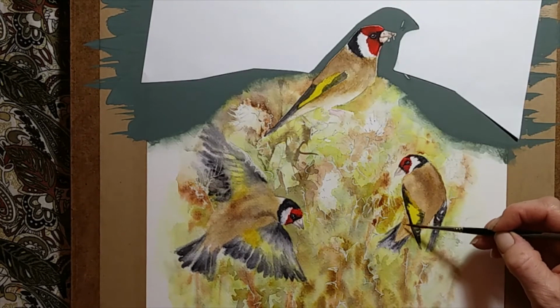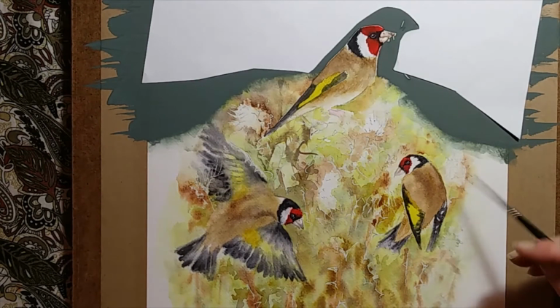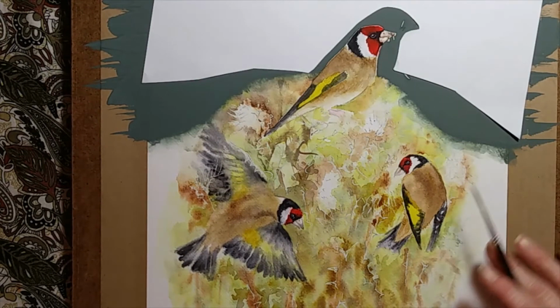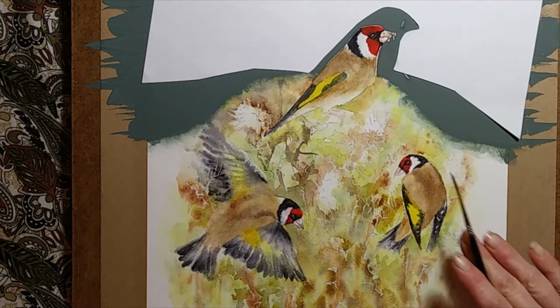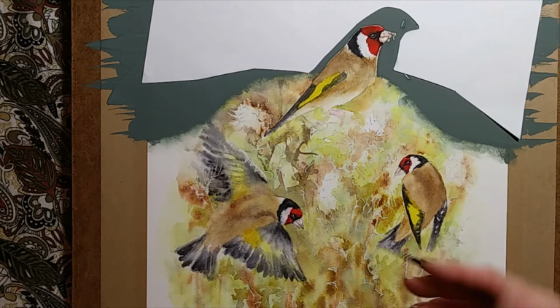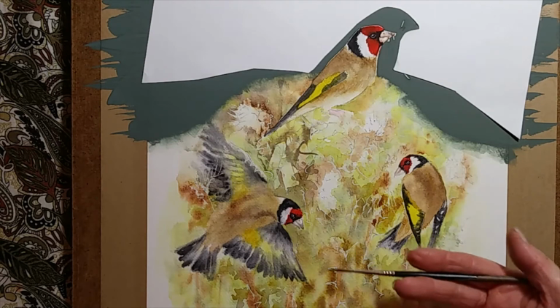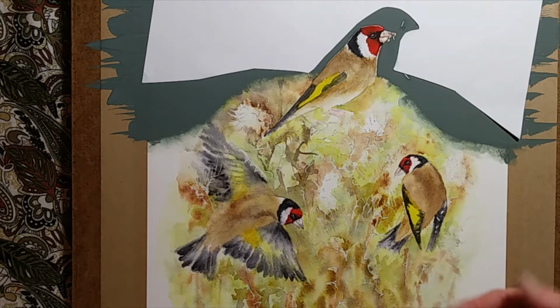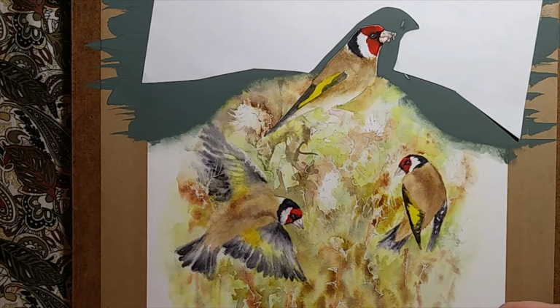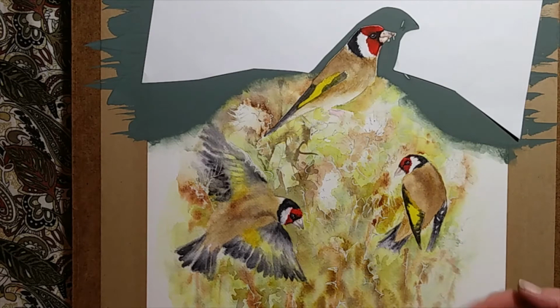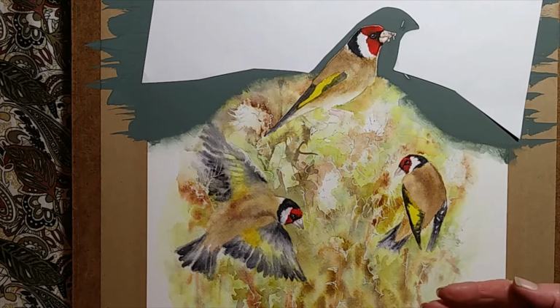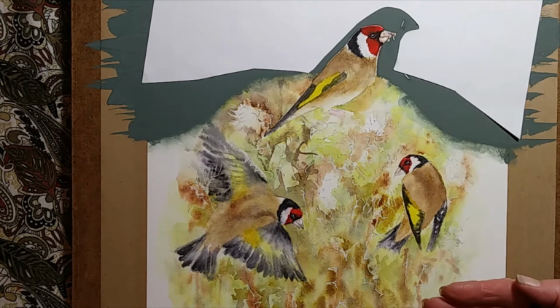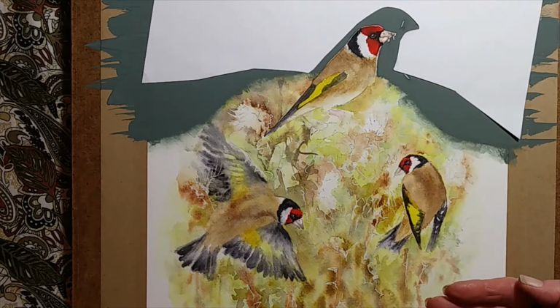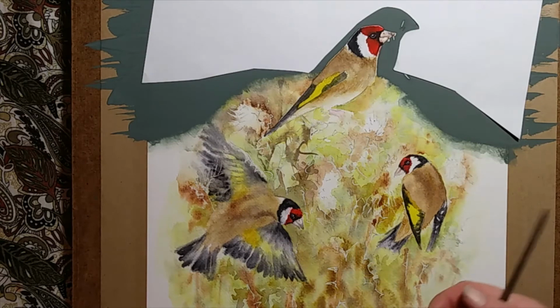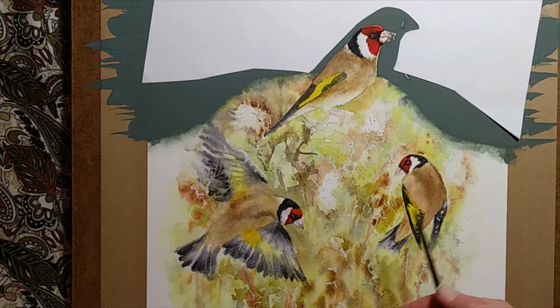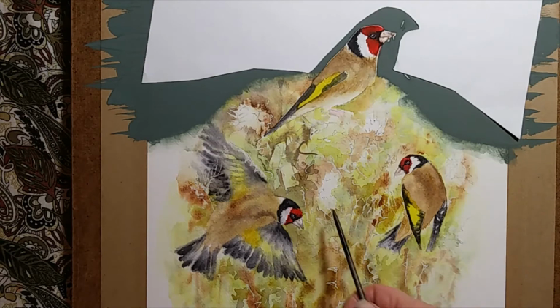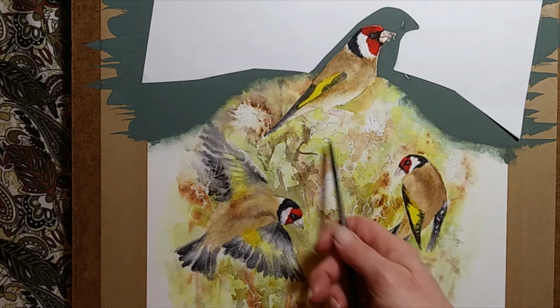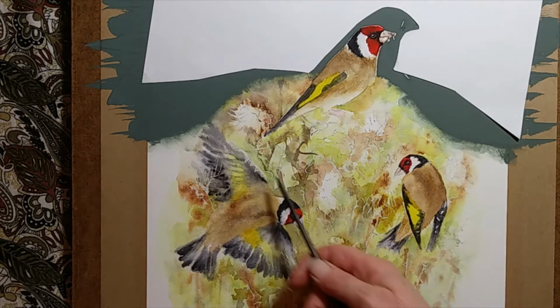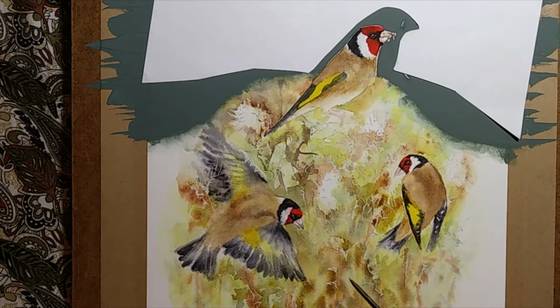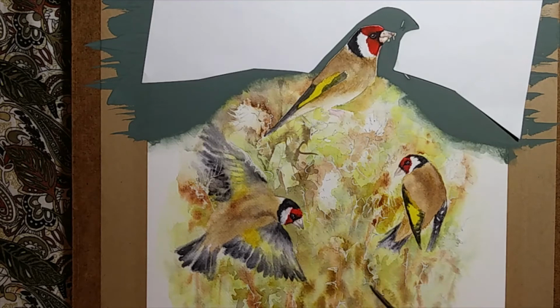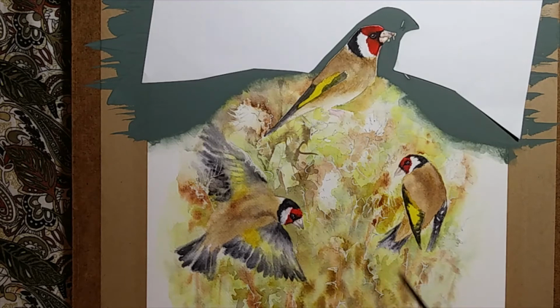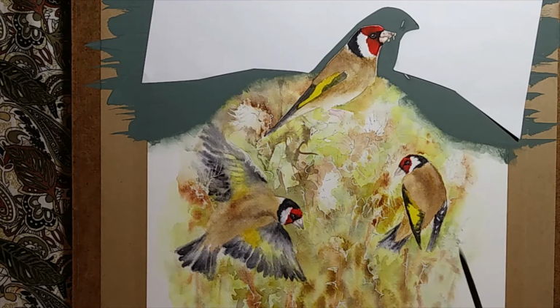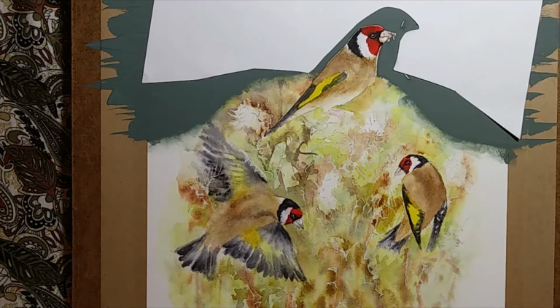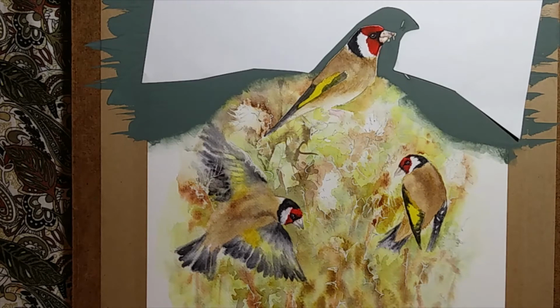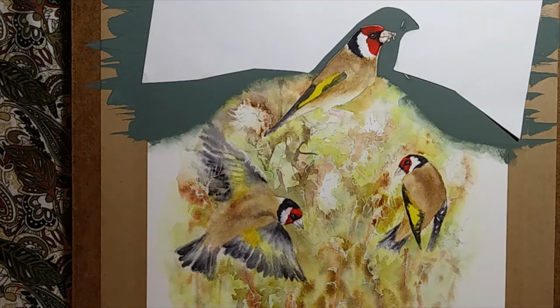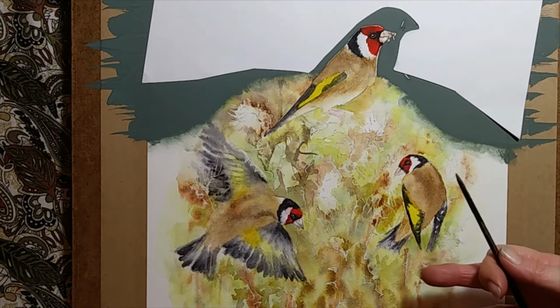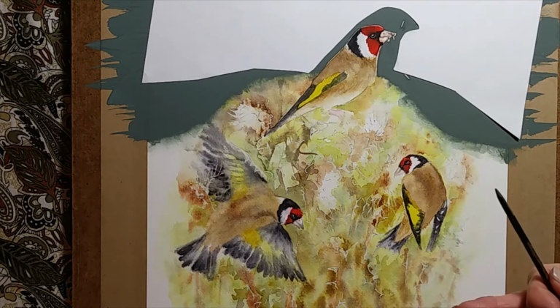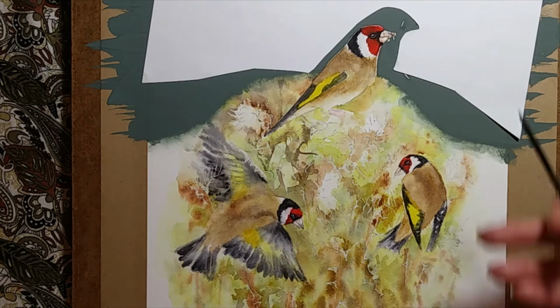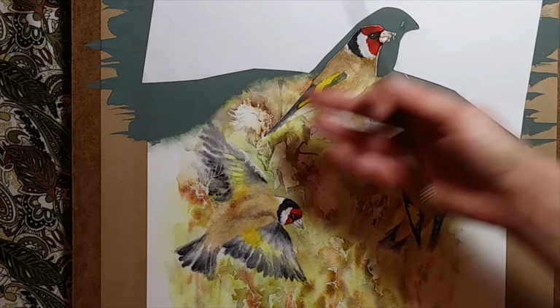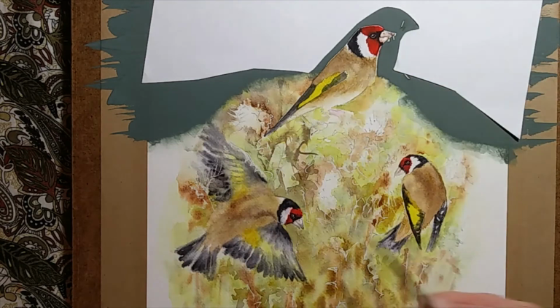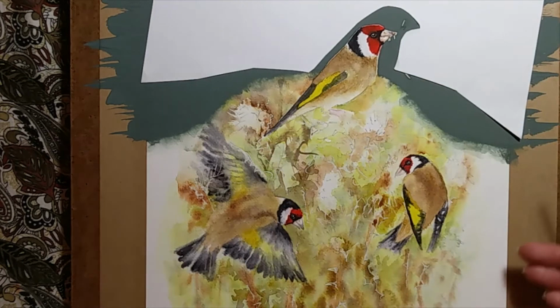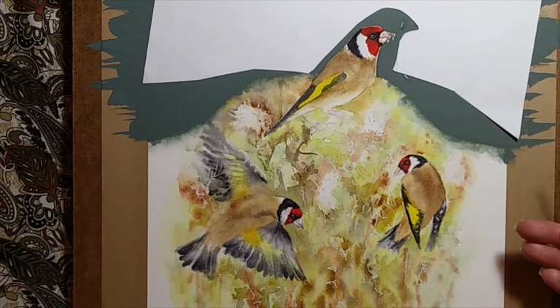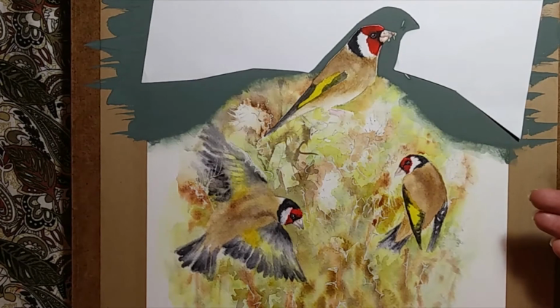Now that the birds have been built up in colour and they're a lot more richer, it shows that the background also now needs a bit more colour, and I shall build that up so that everything balances as I go along.